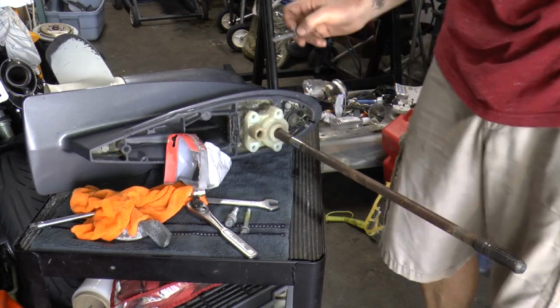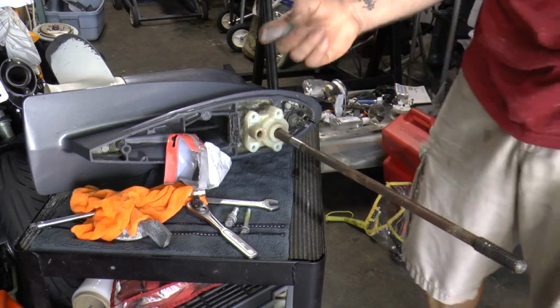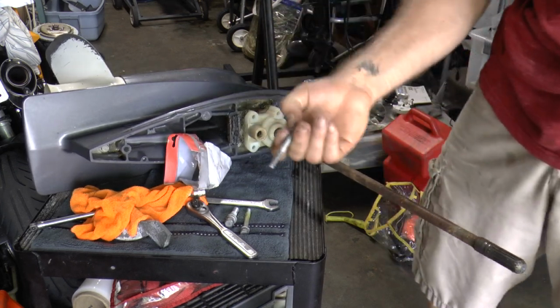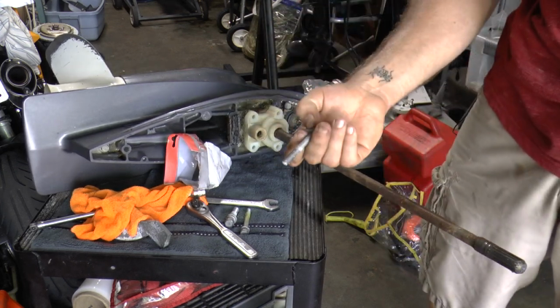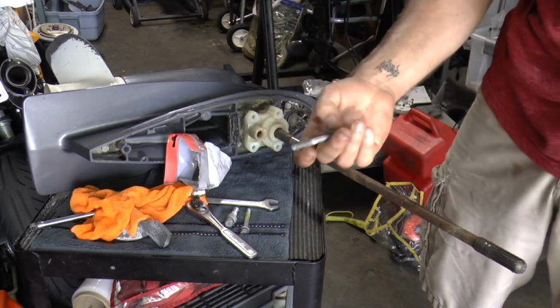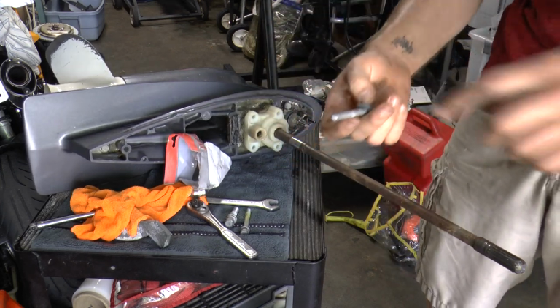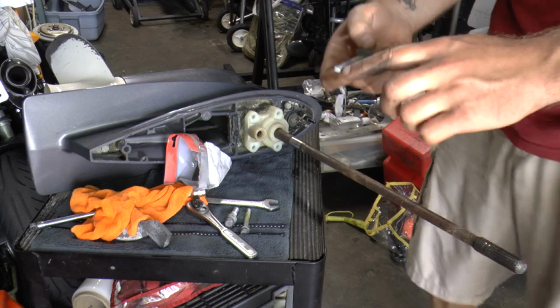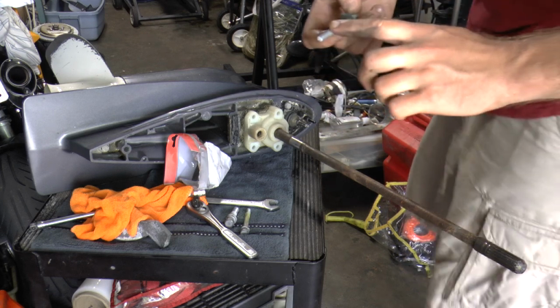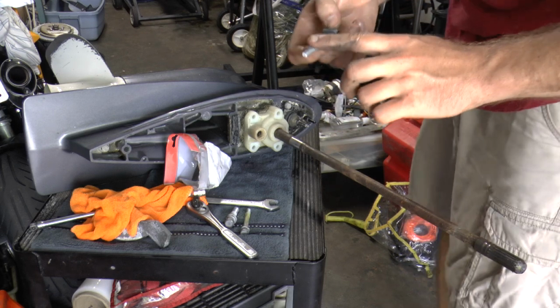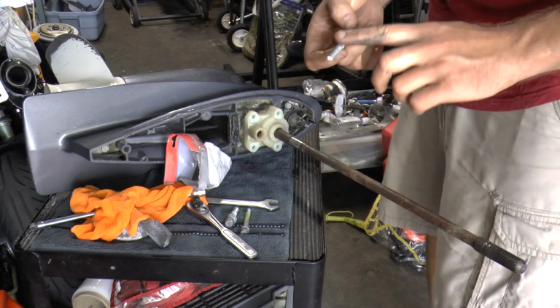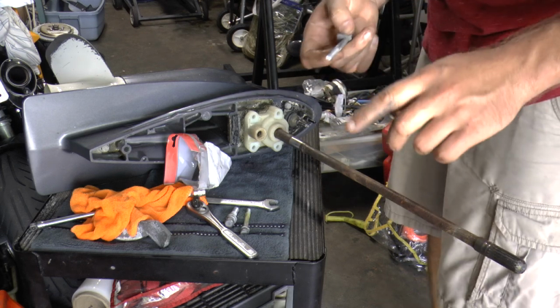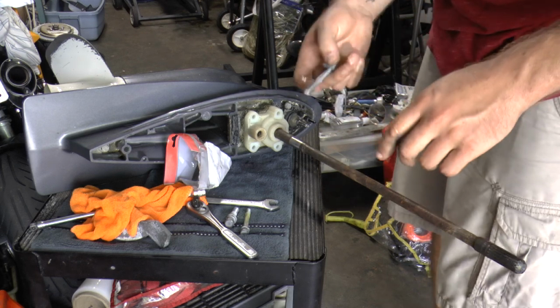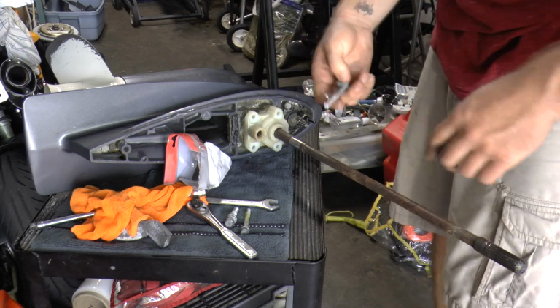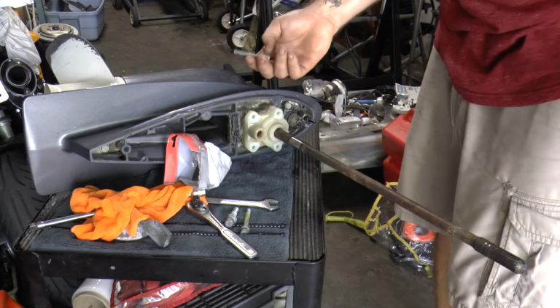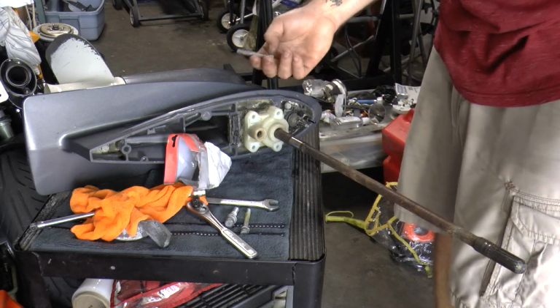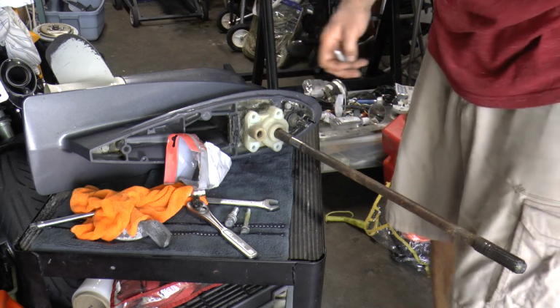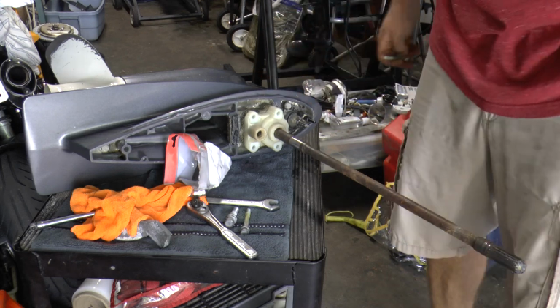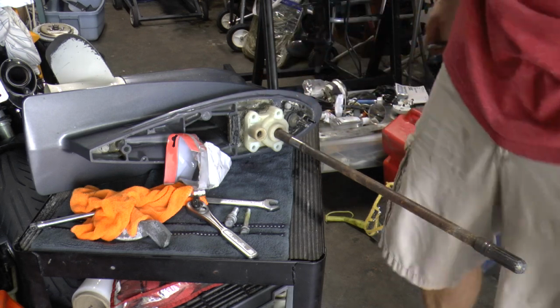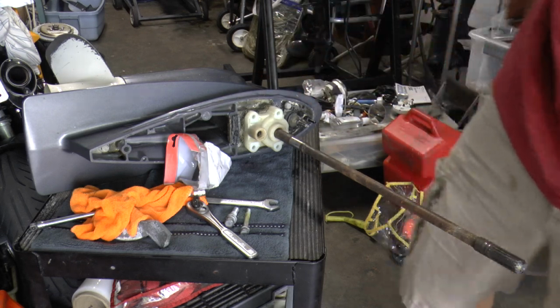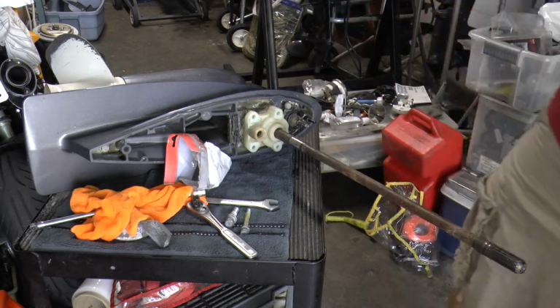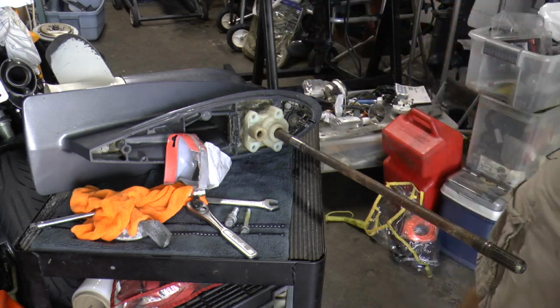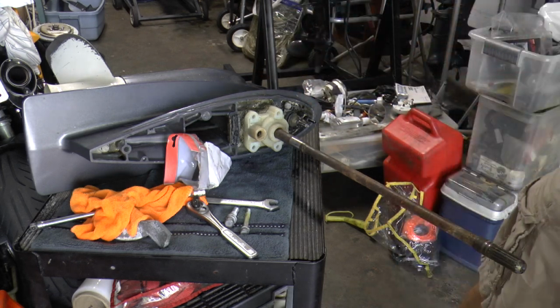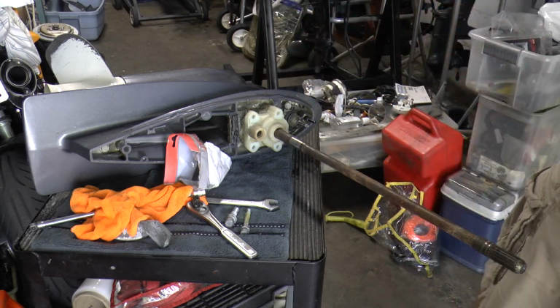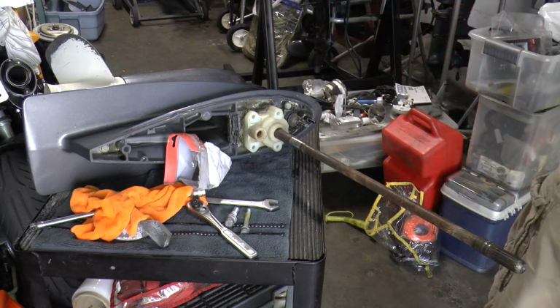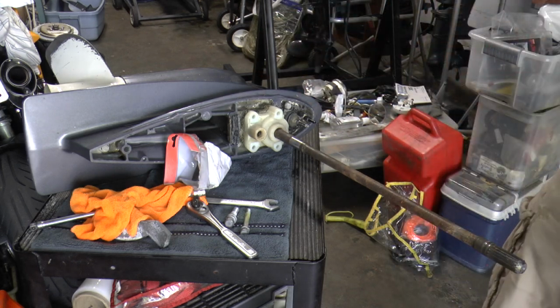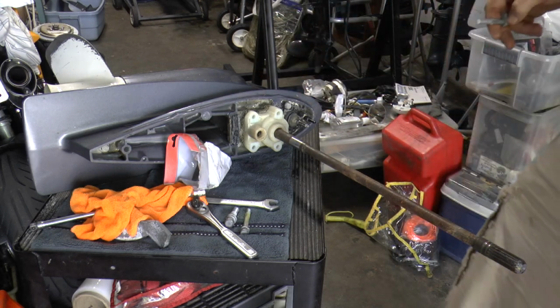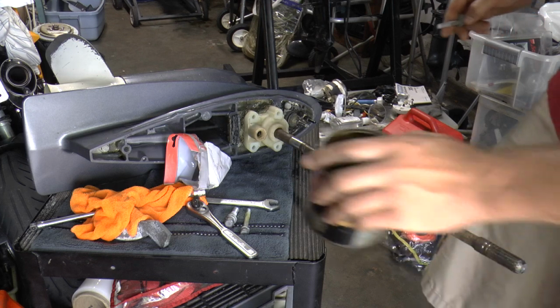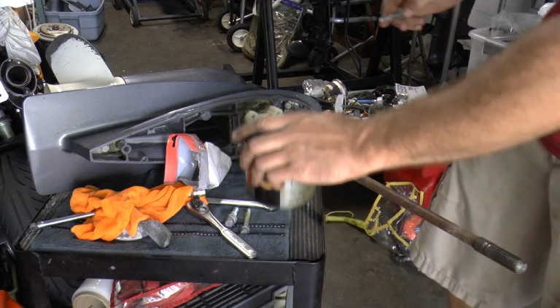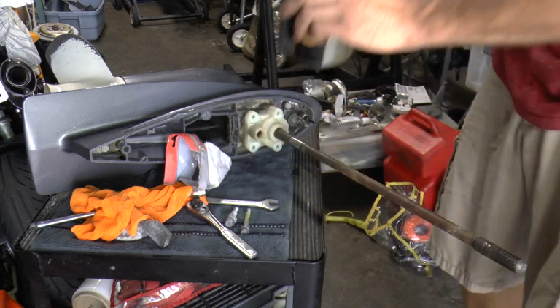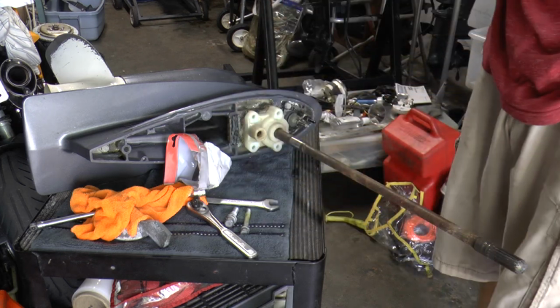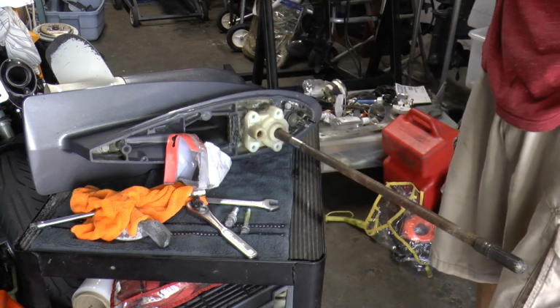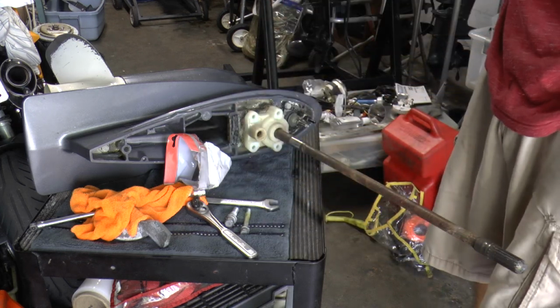Make sure you grease up your bolts or put anti-seize on them so they come out easily the next time you service your engine. I'm going to be using grease.